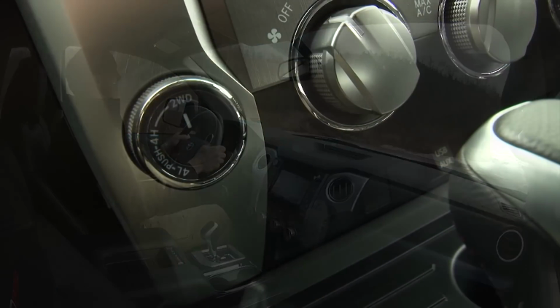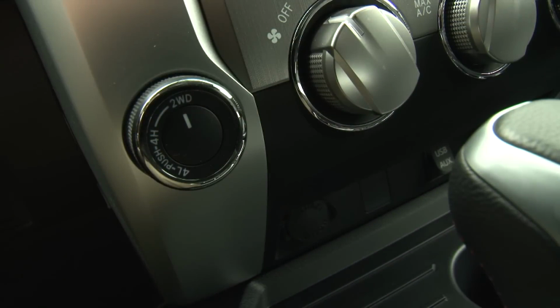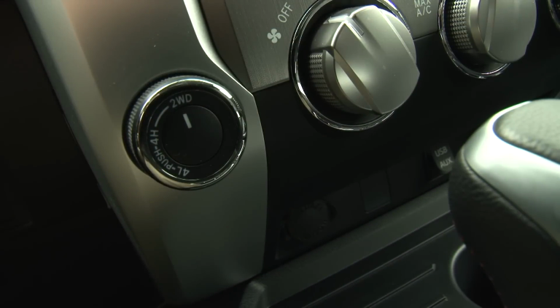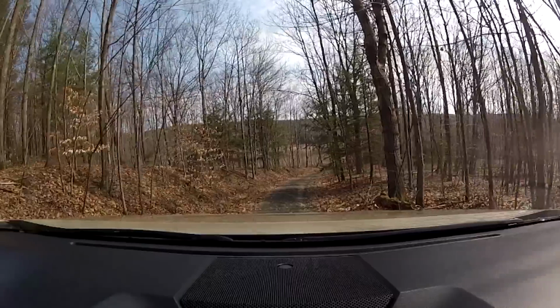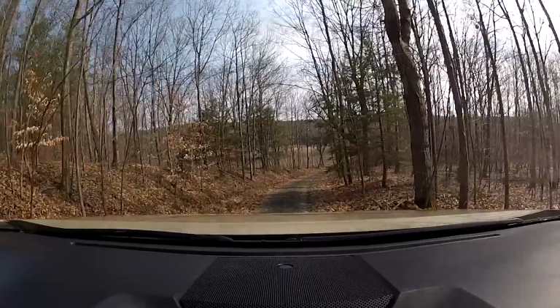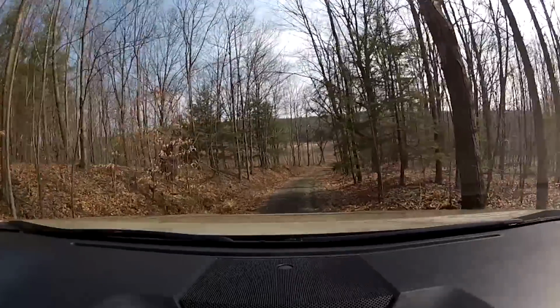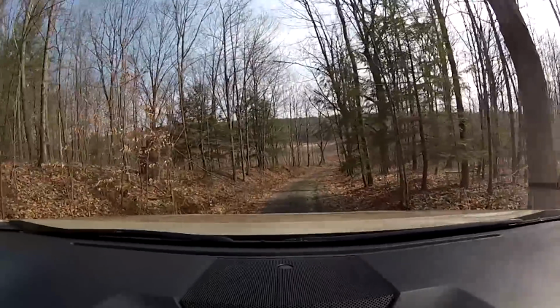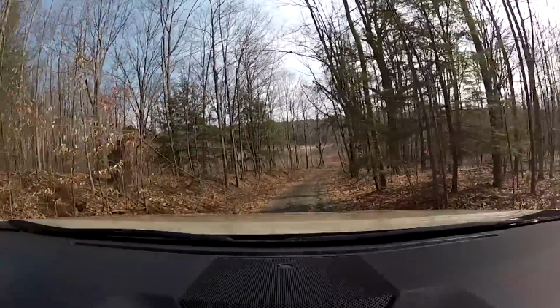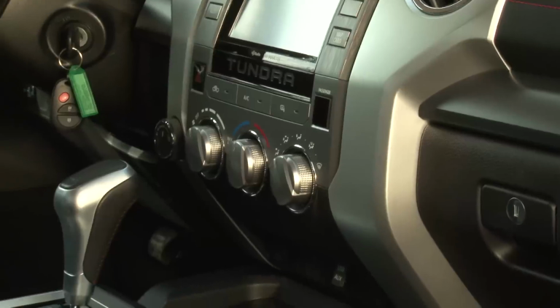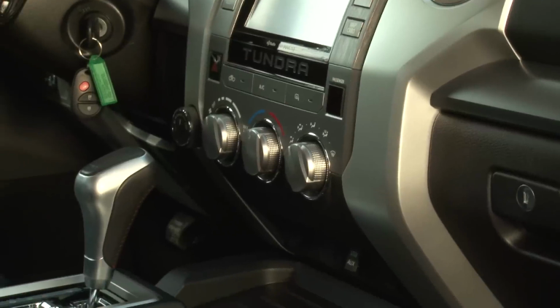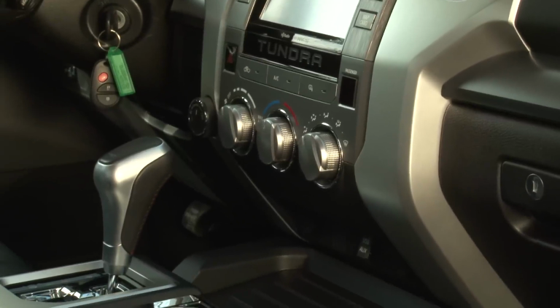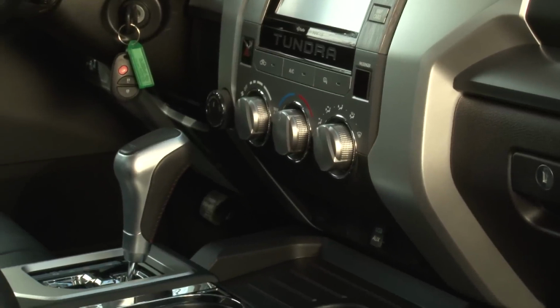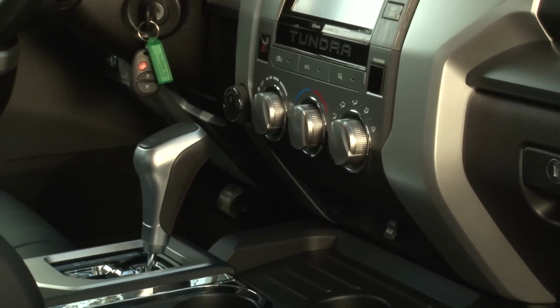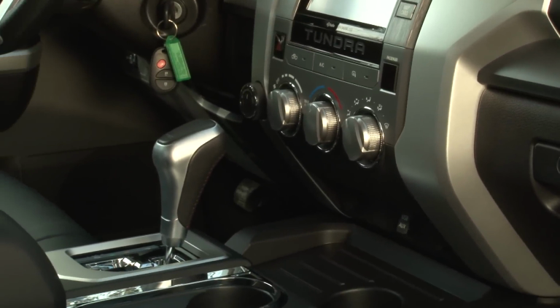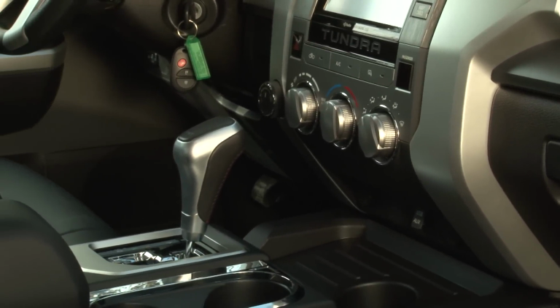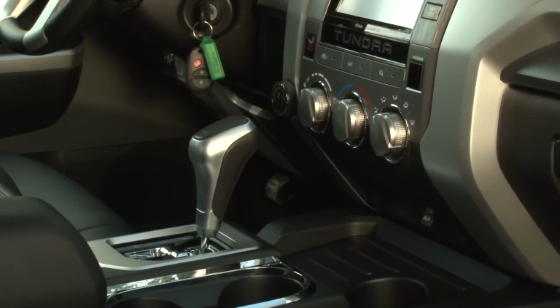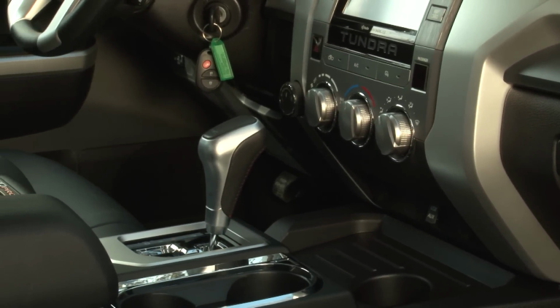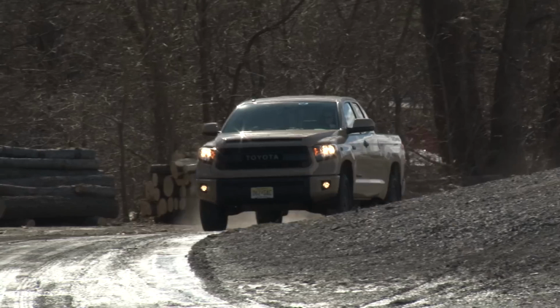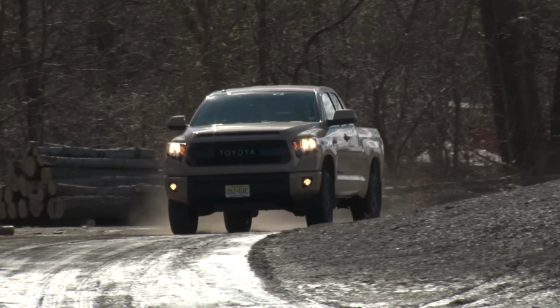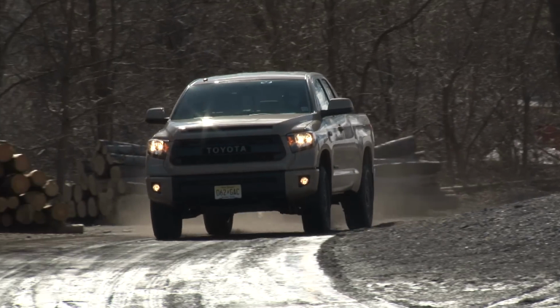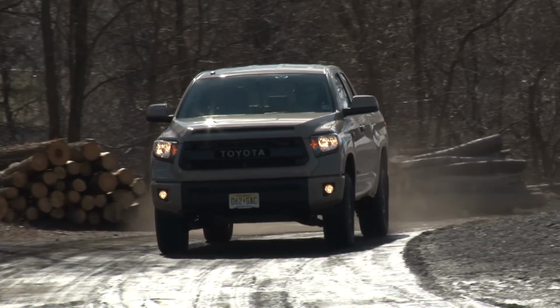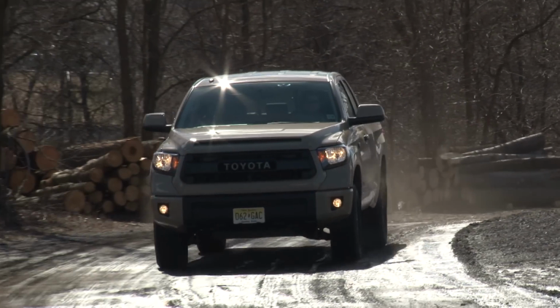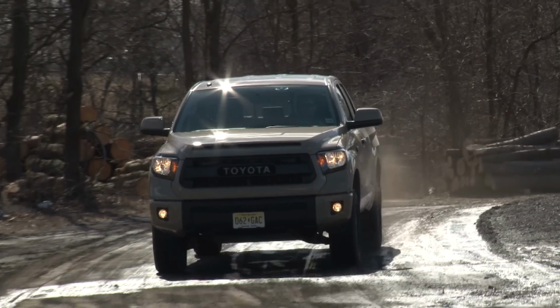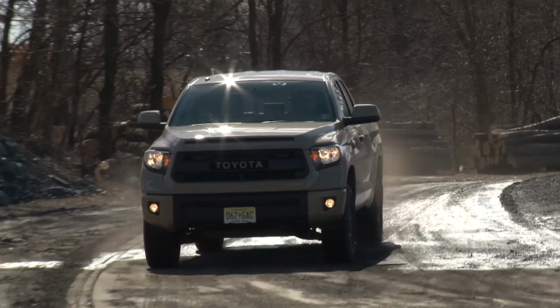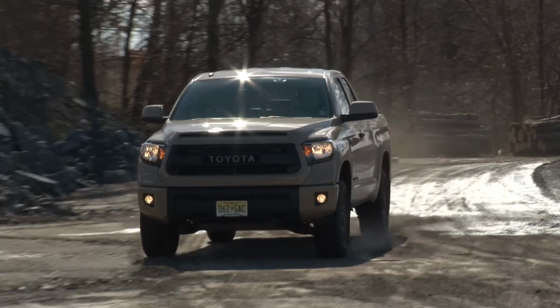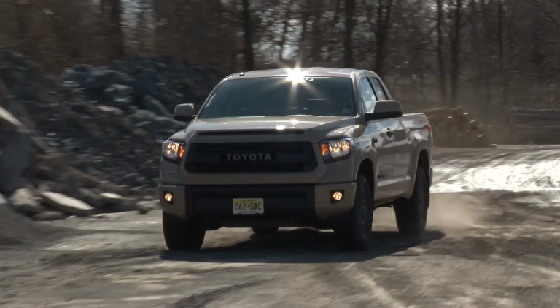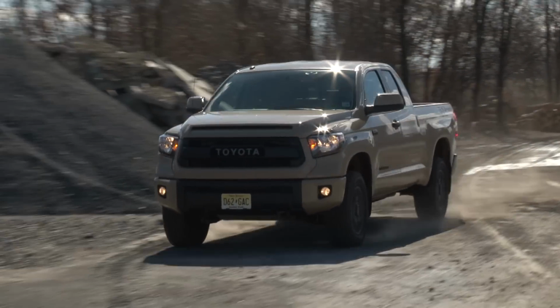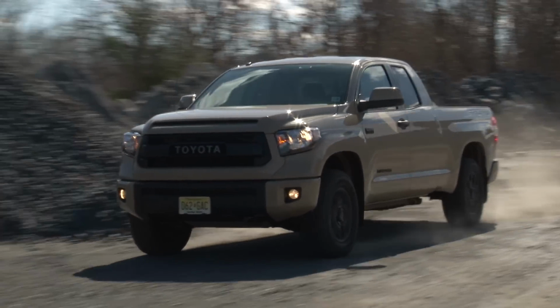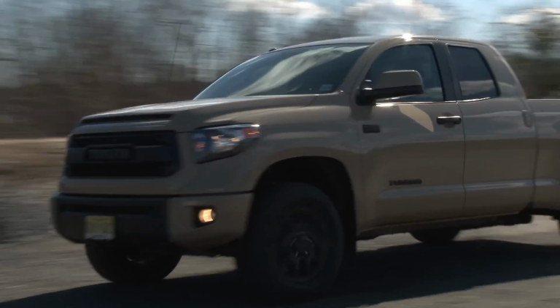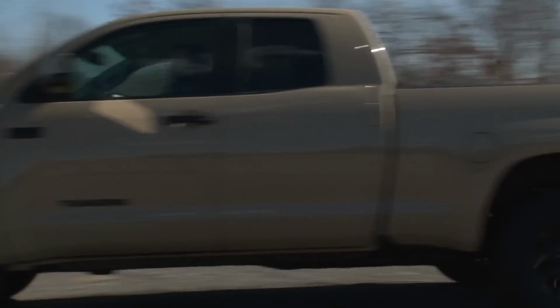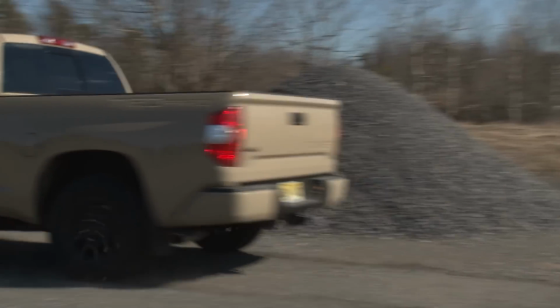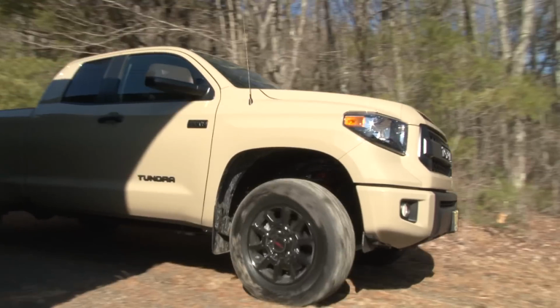Unlike the Rebel, 4WD is standard, as is an auto-limited slip differential activated by pressing the traction control button. Smooth and effortless is the name of the game on and off-road, and I always felt confident on the trail.